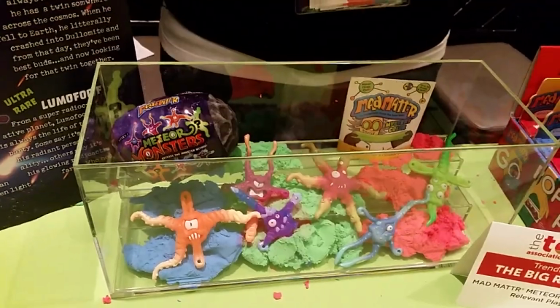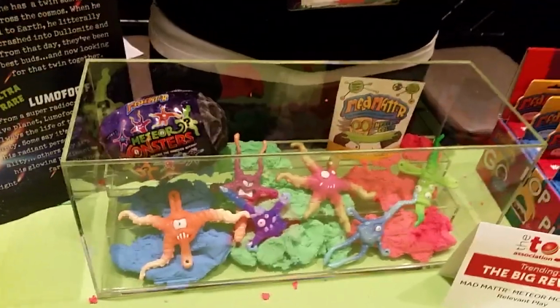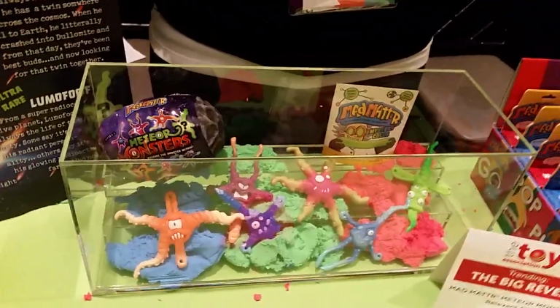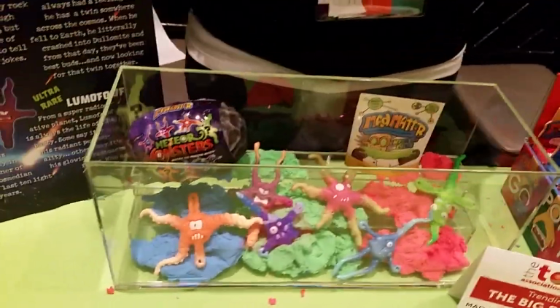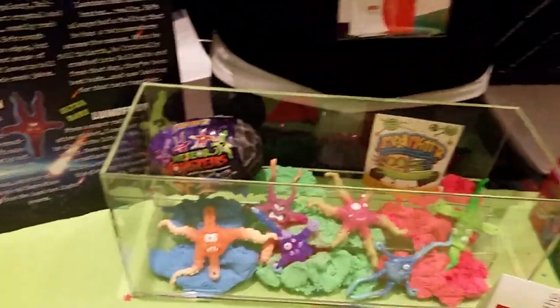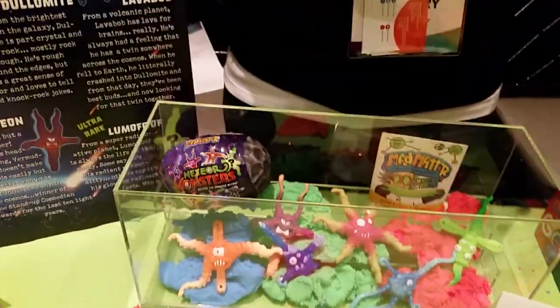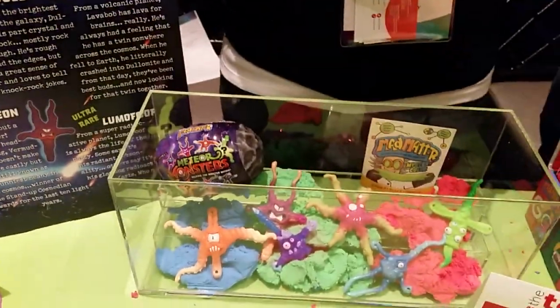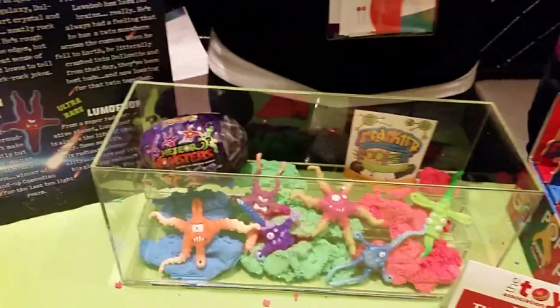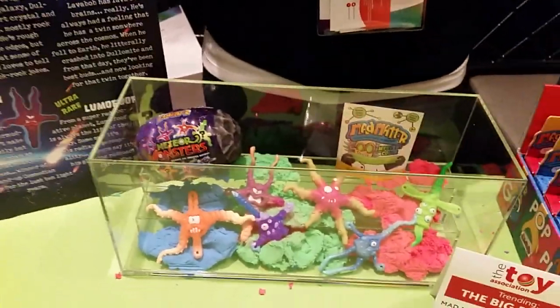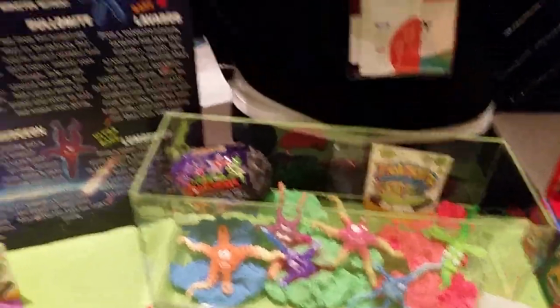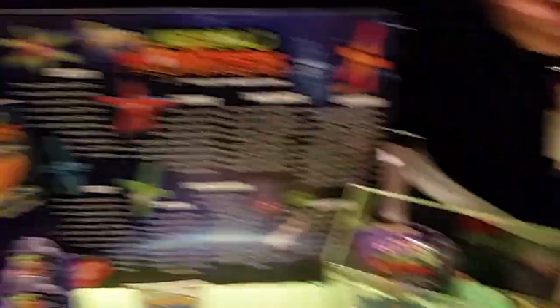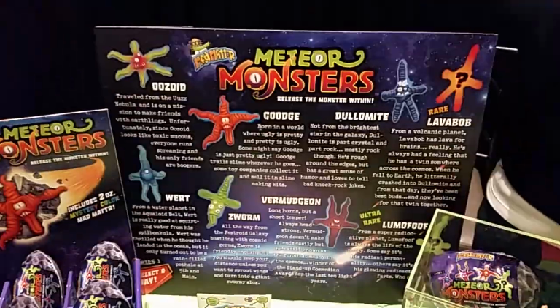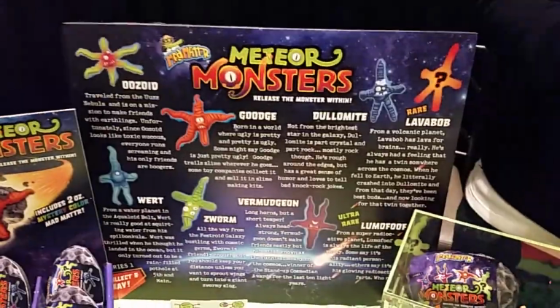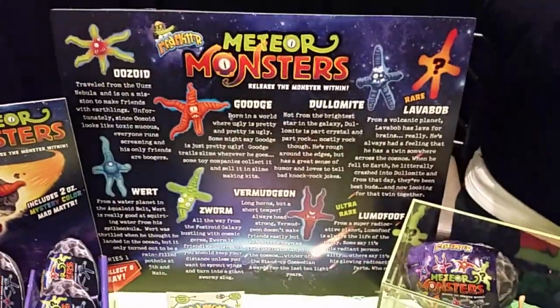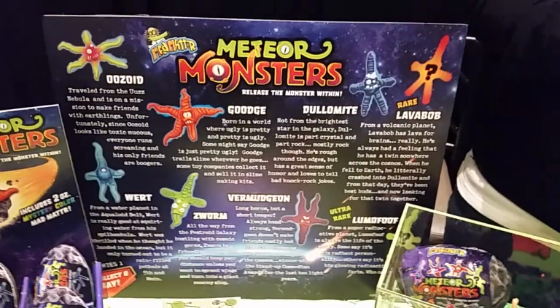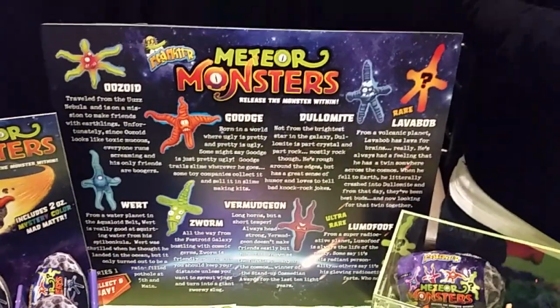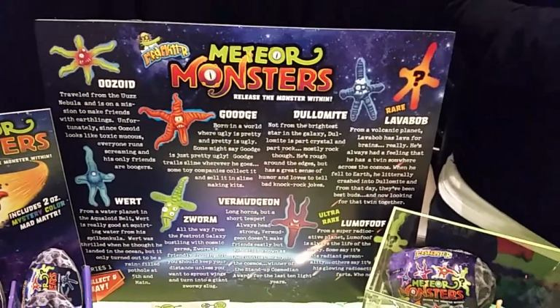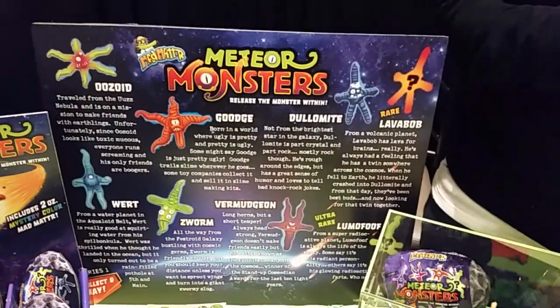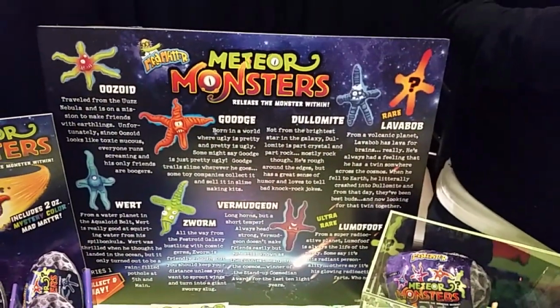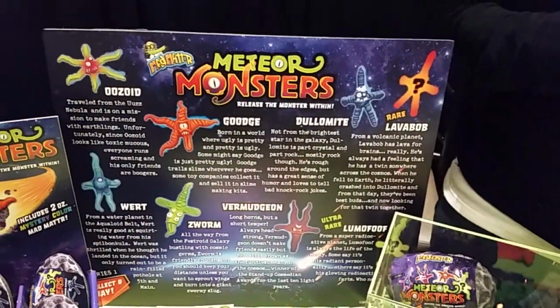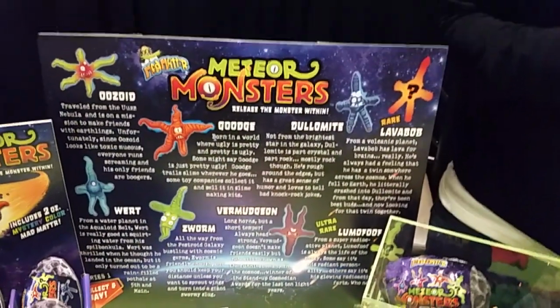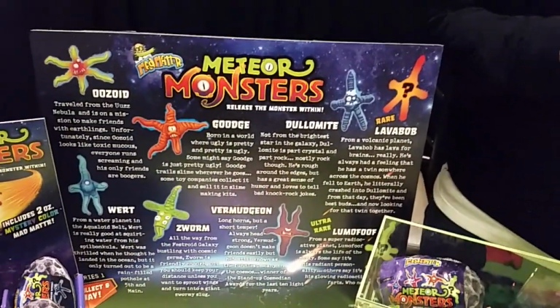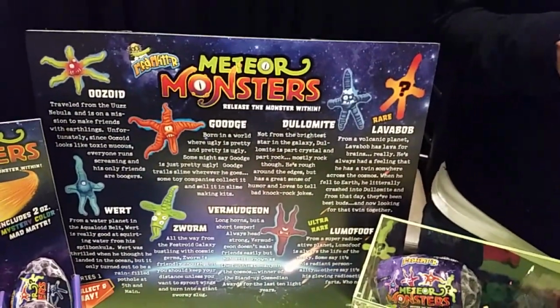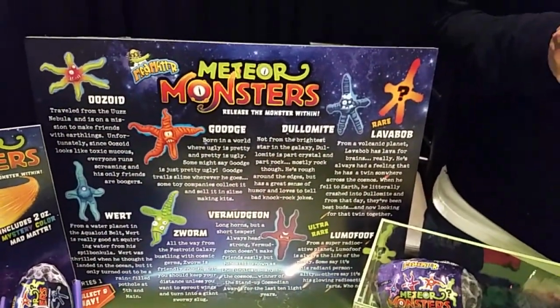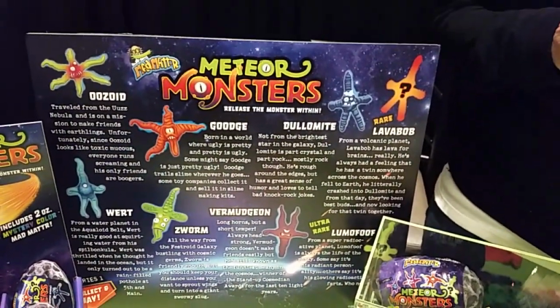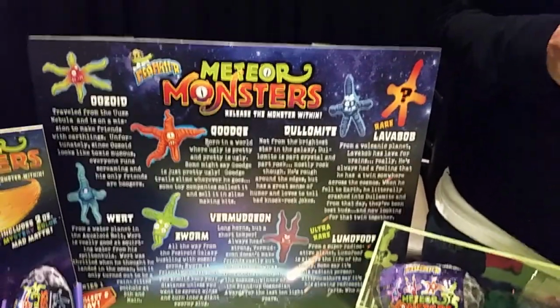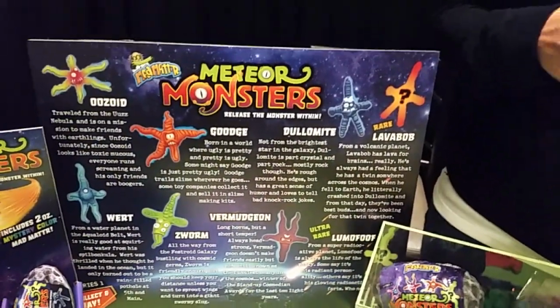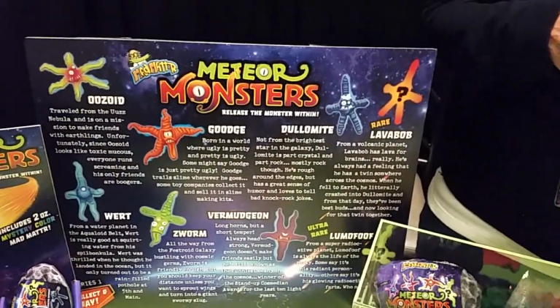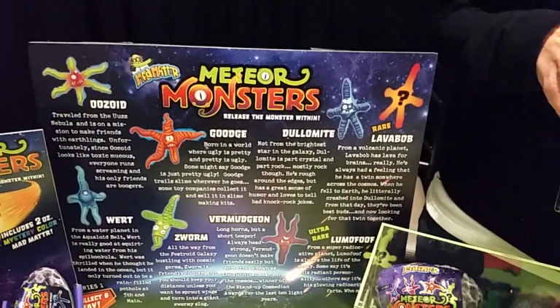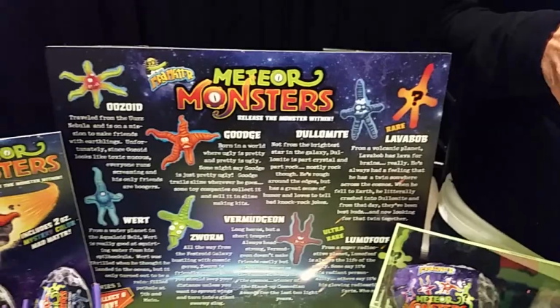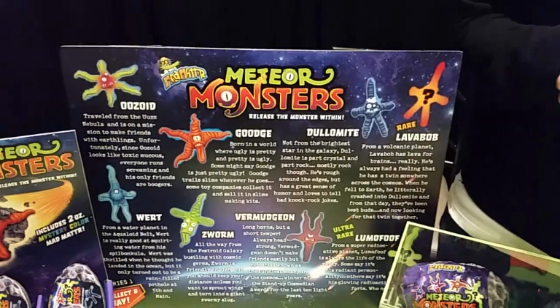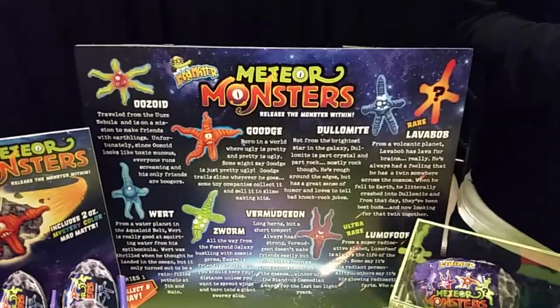When are these coming out? September. And where can we find them? They will be at specialty retailers, like Learning Express. You can also find them on VAT19. And they'll retail for $9.99.